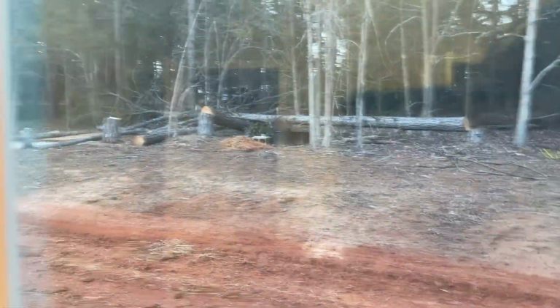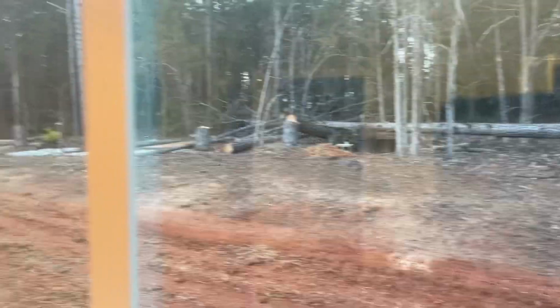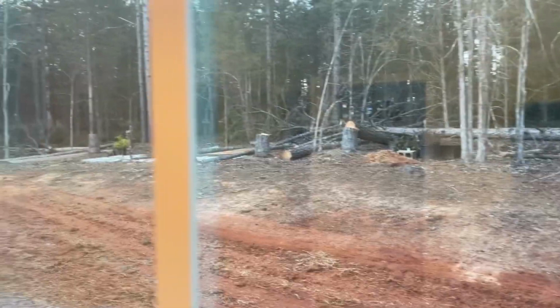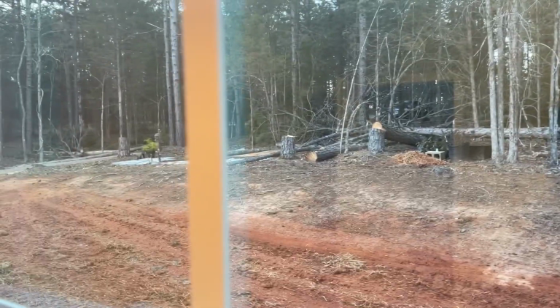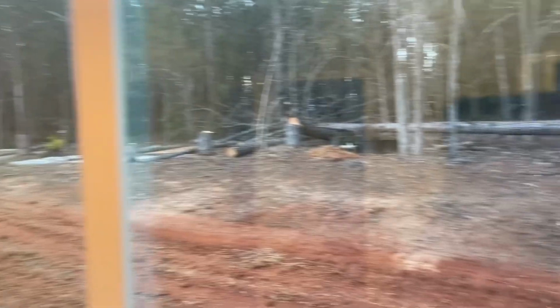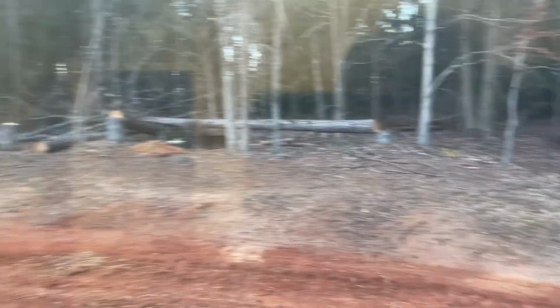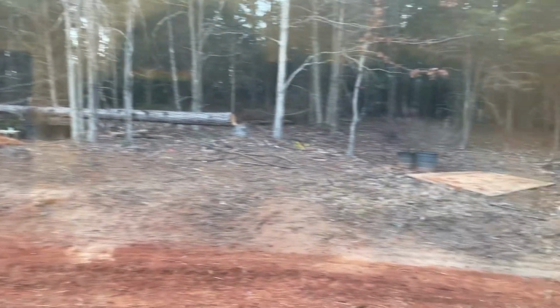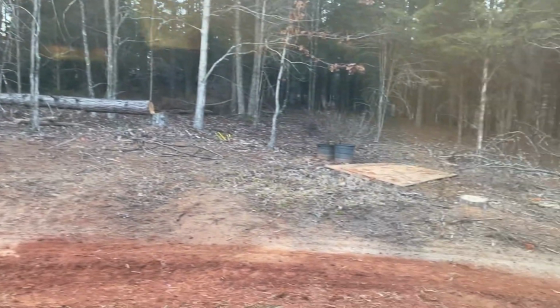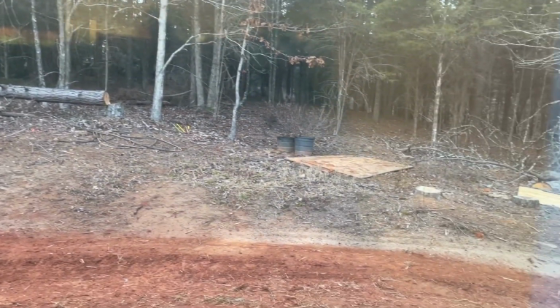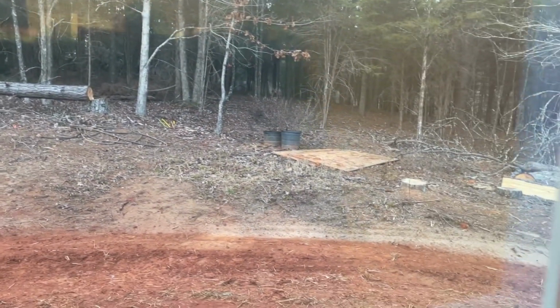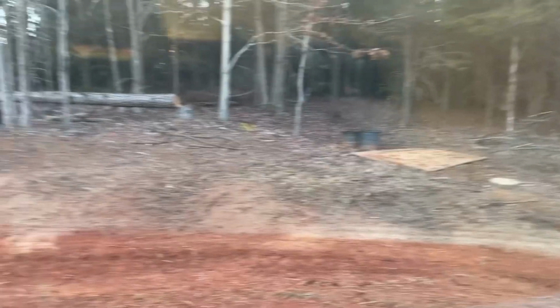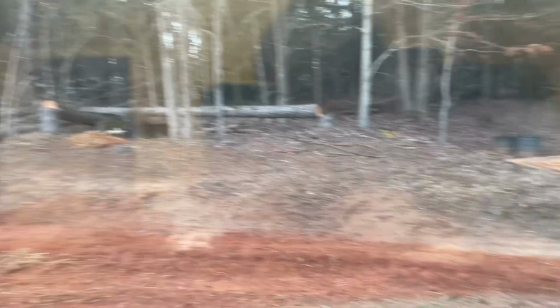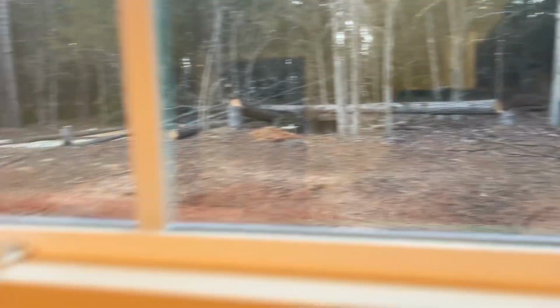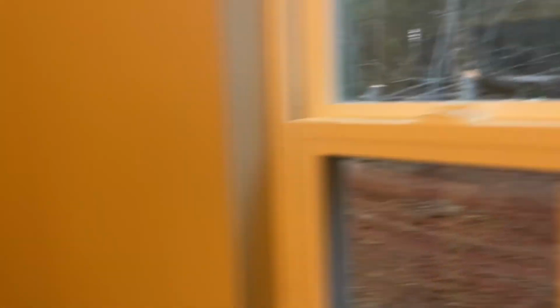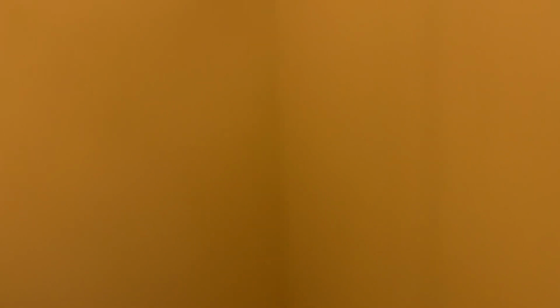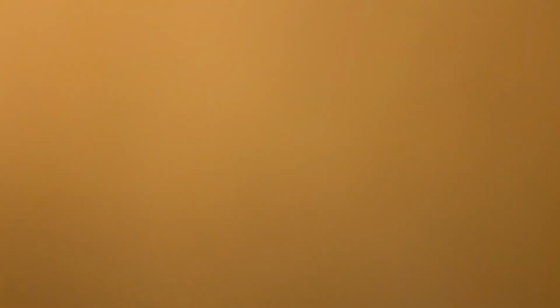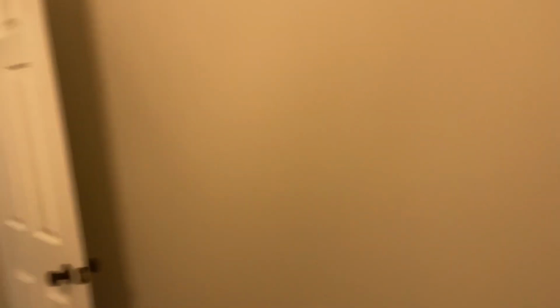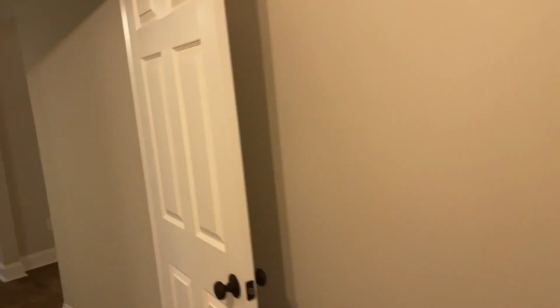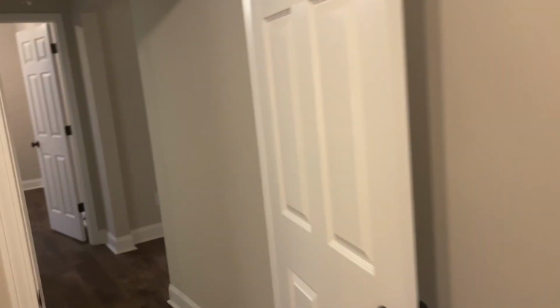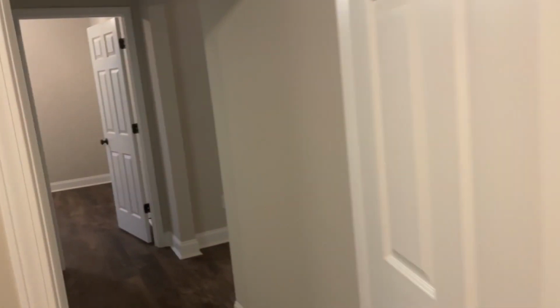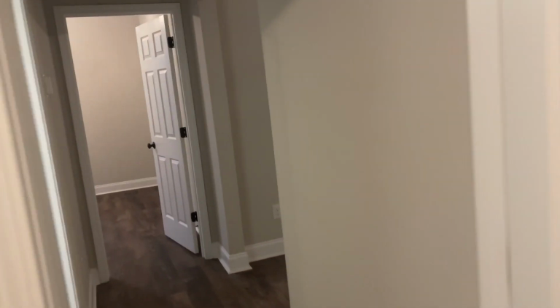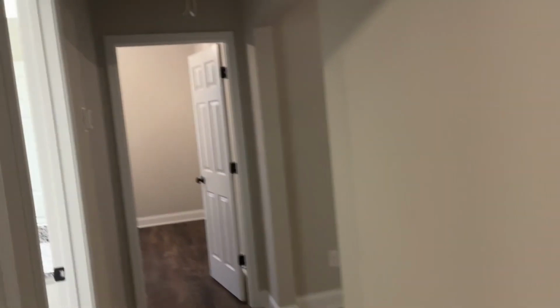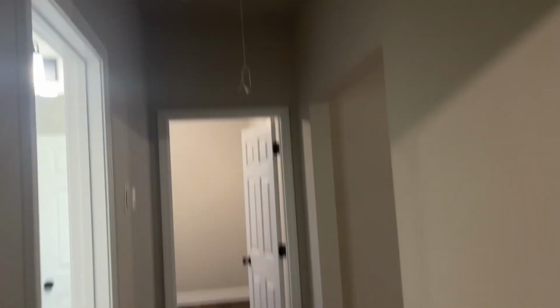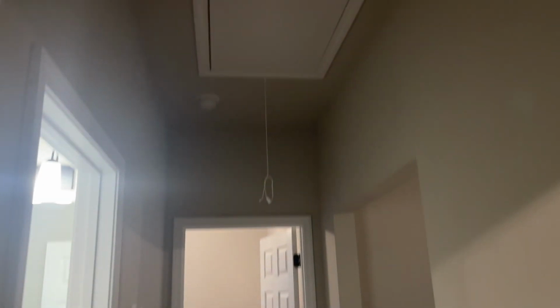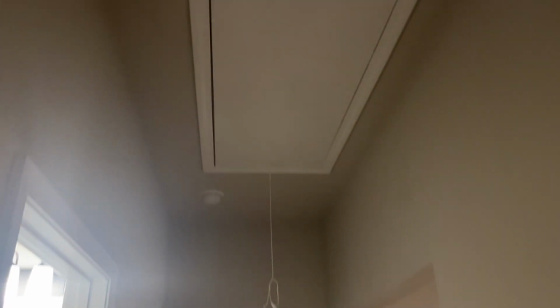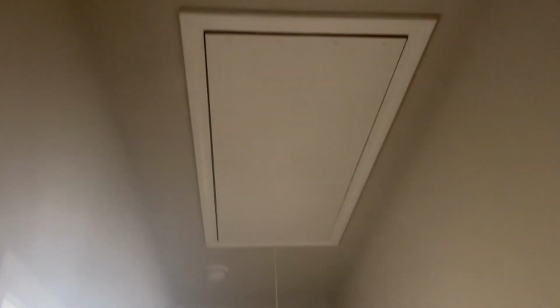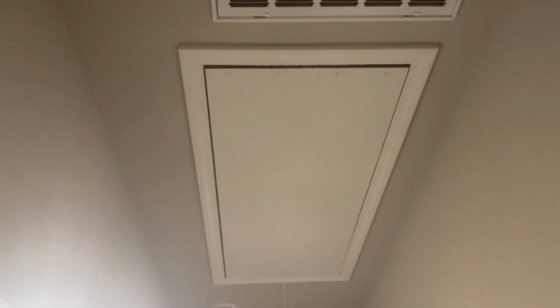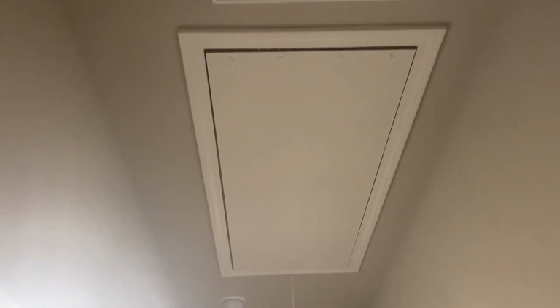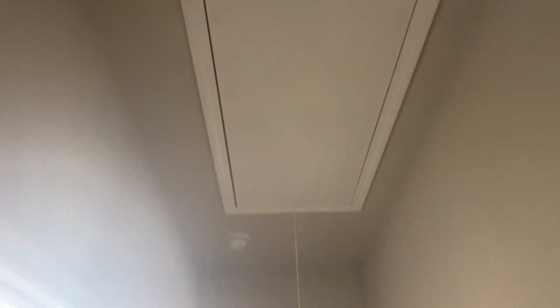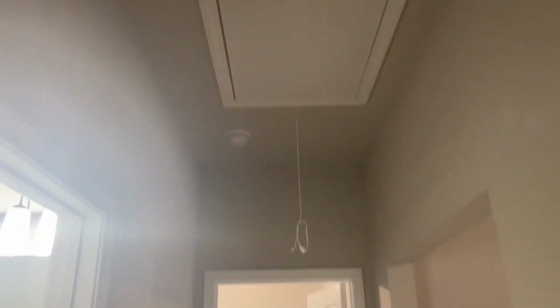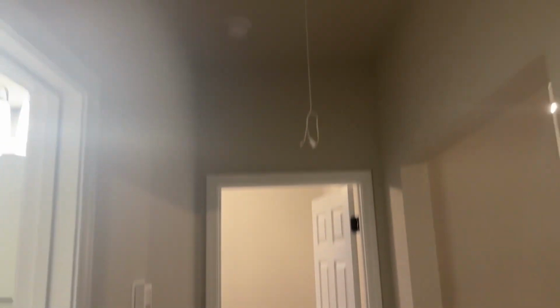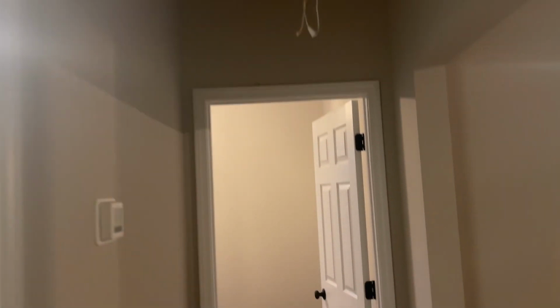This home is in the woods — like literally in the woods. It has a septic and a well system and sits on about 14 to 15 acres.